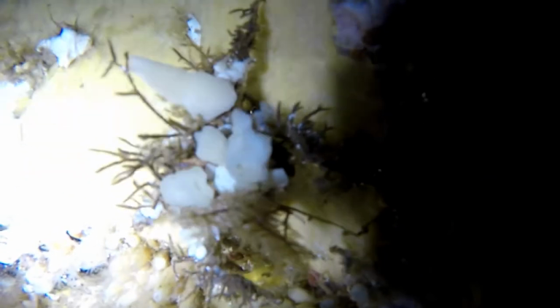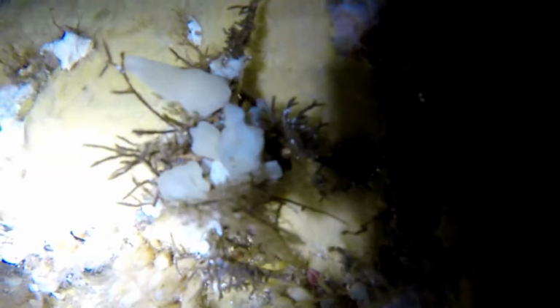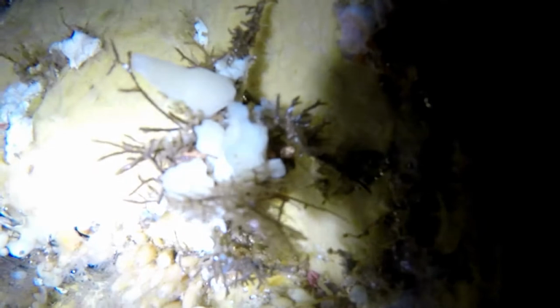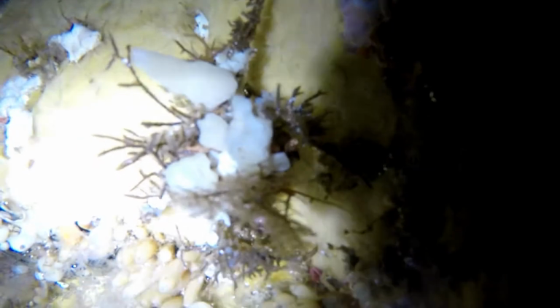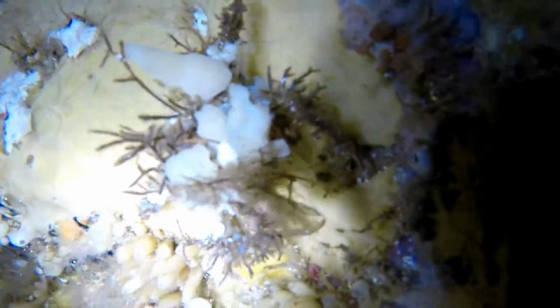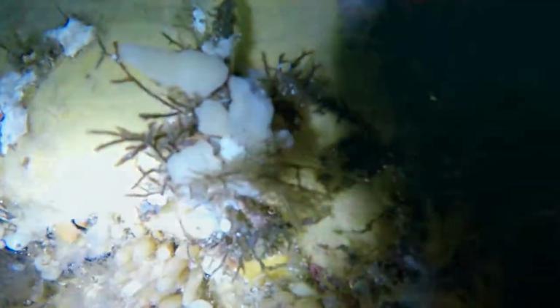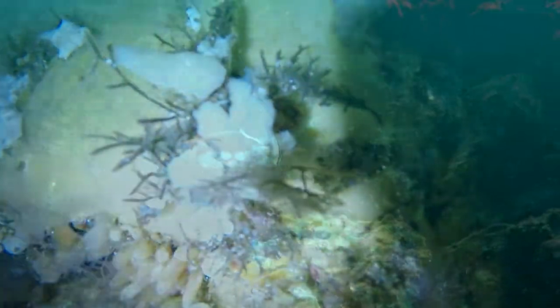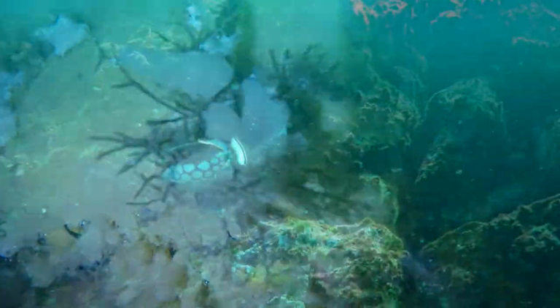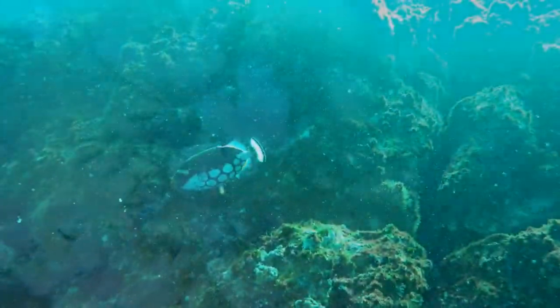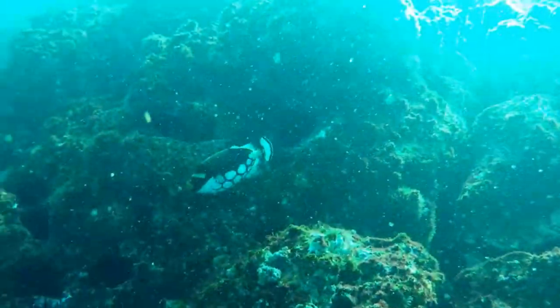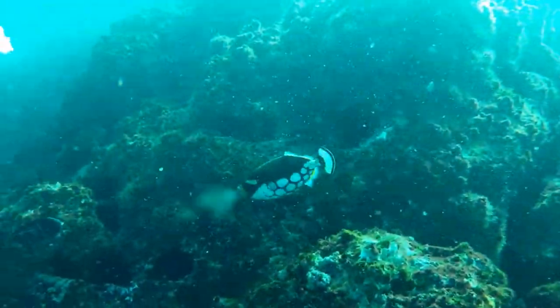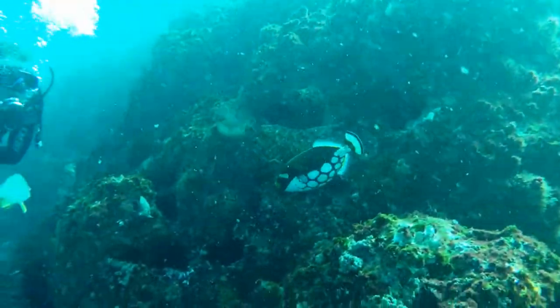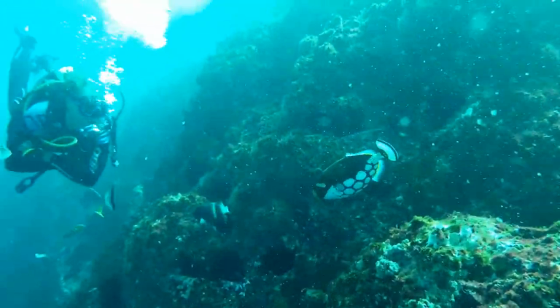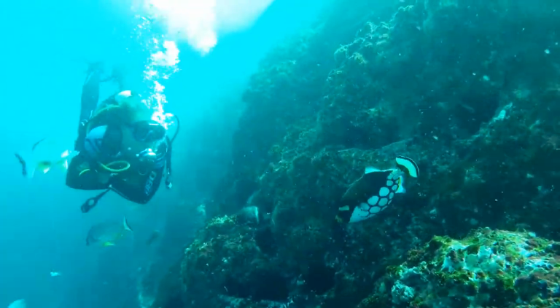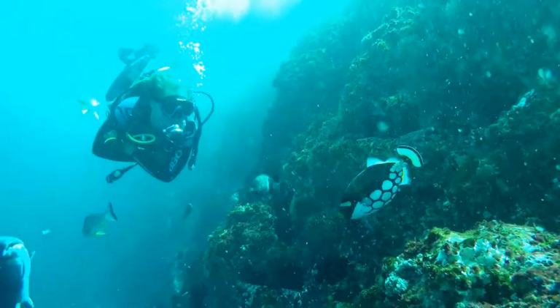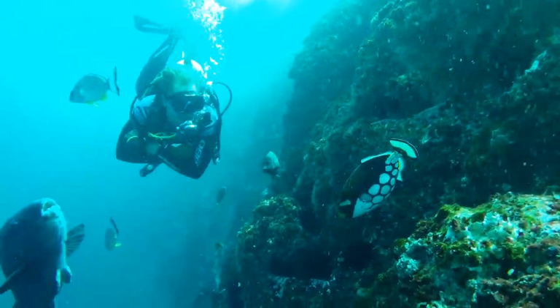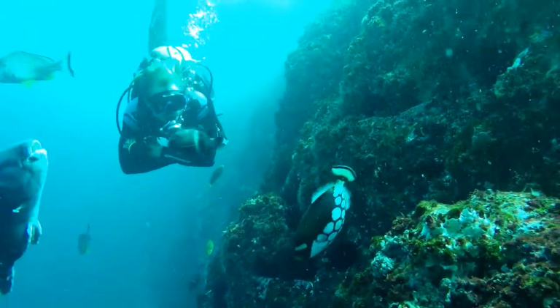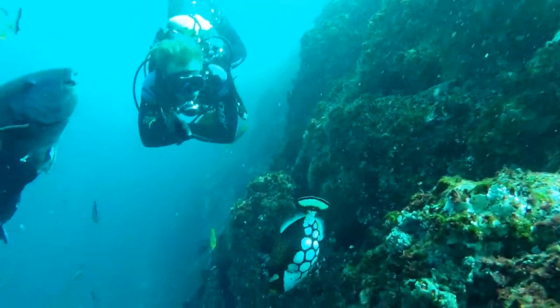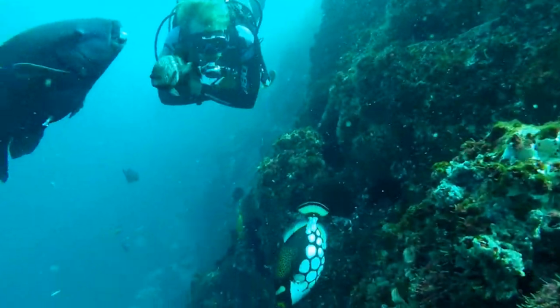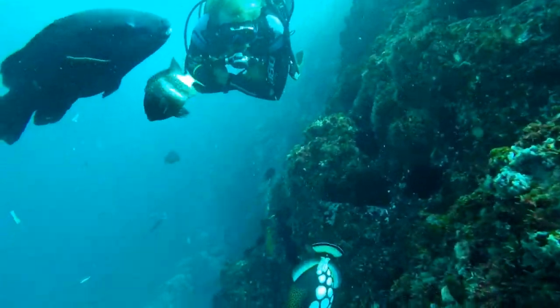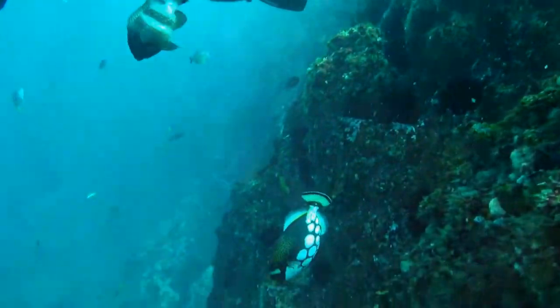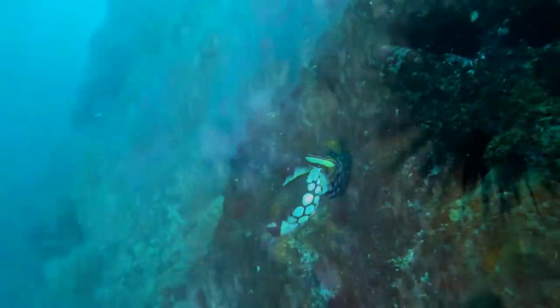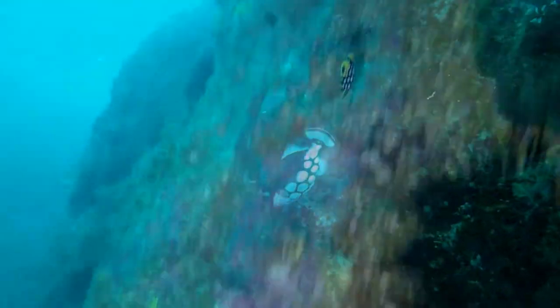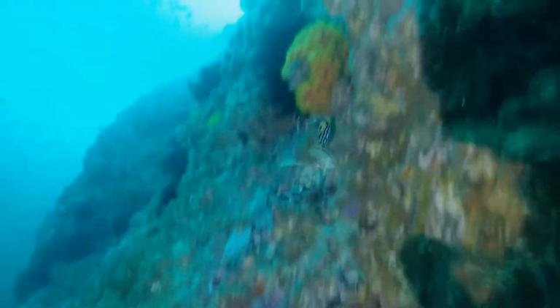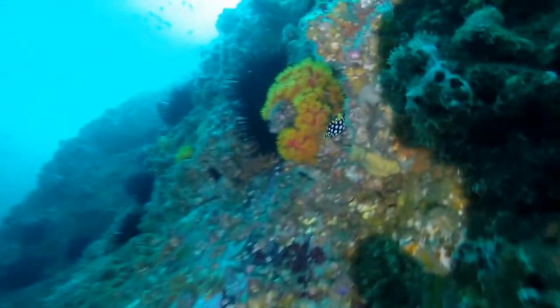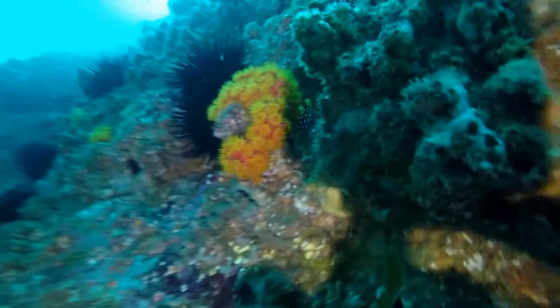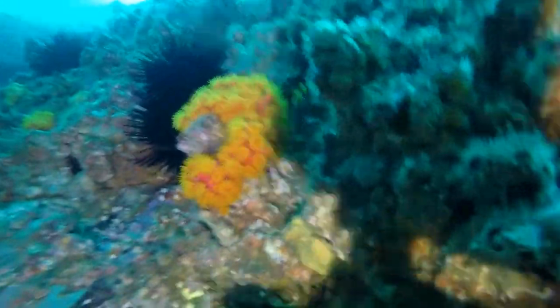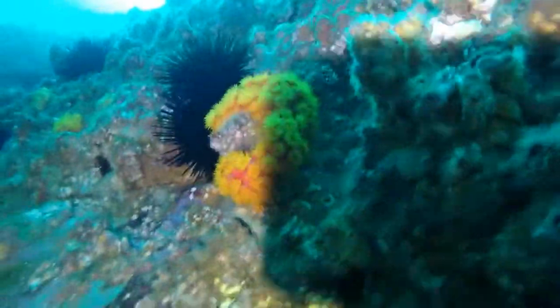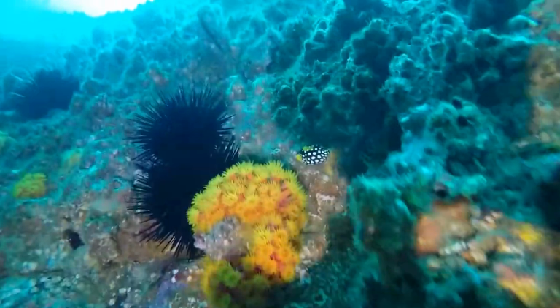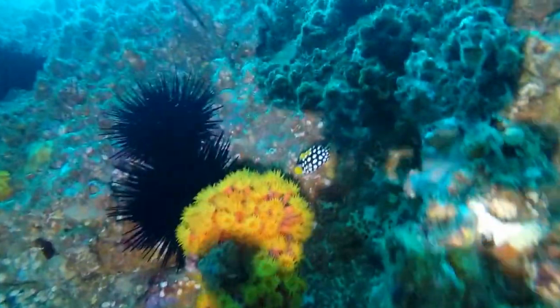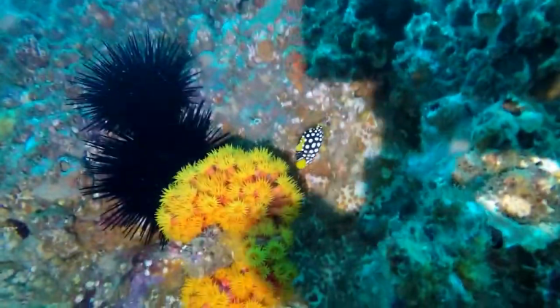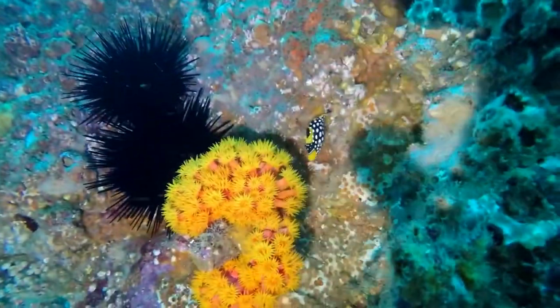You sometimes find clown triggerfish at Fish Rock. They have a very distinctive polka dot pattern on the underside that makes them very easy to identify. The juveniles are even more stunning and have a polka dot pattern all over their entire body. Check this one out.